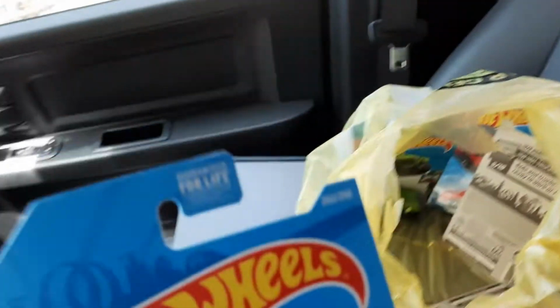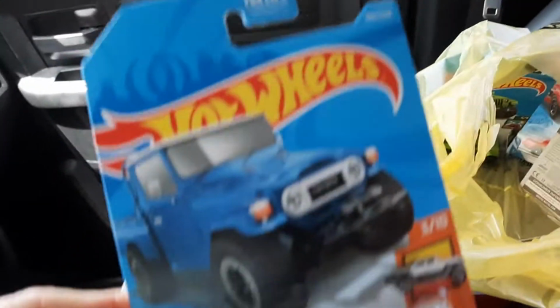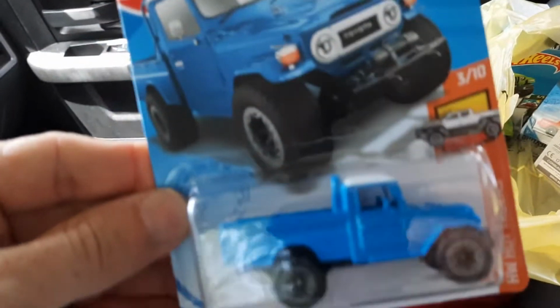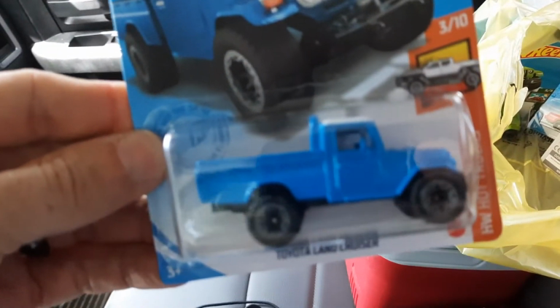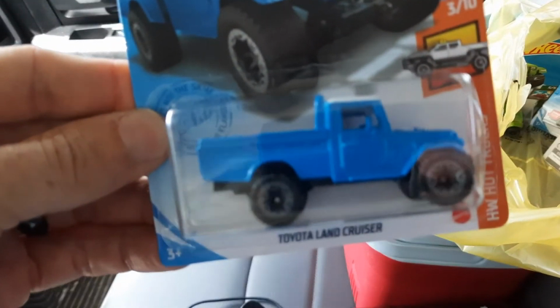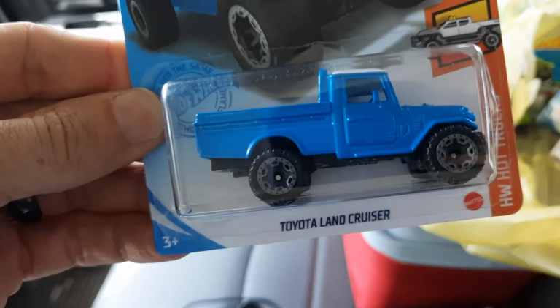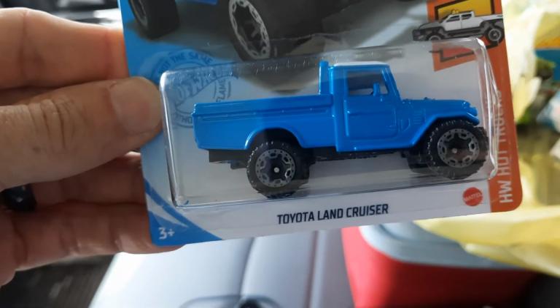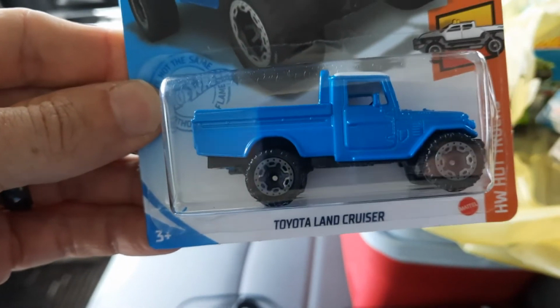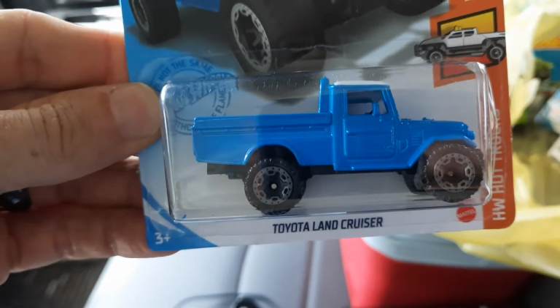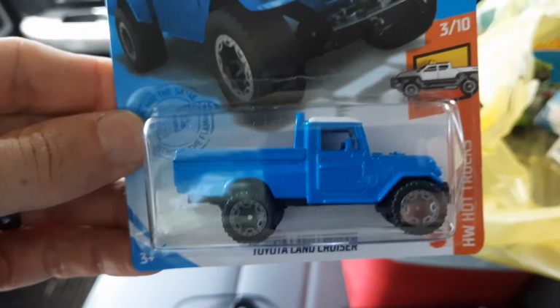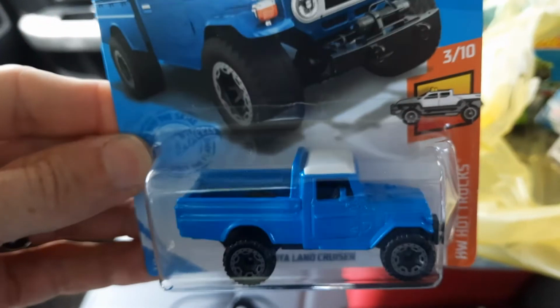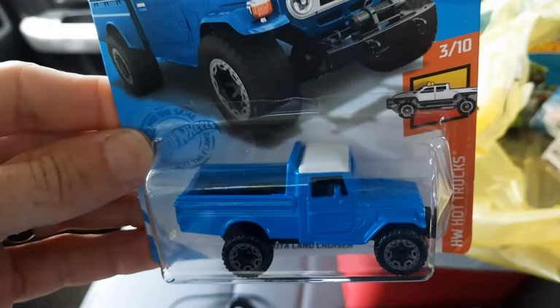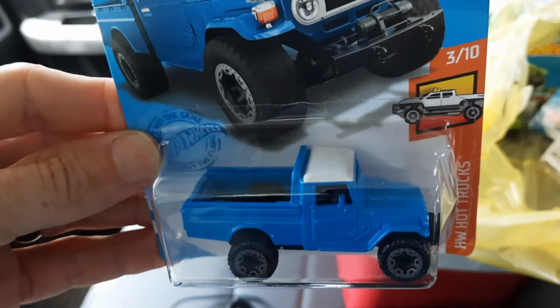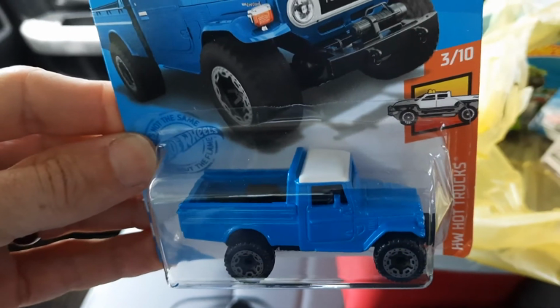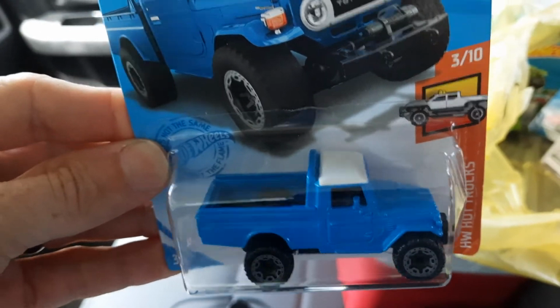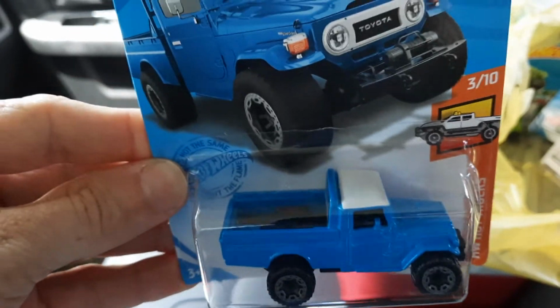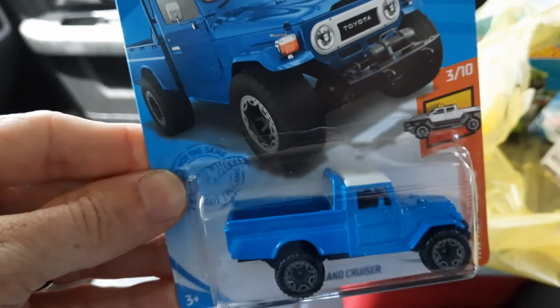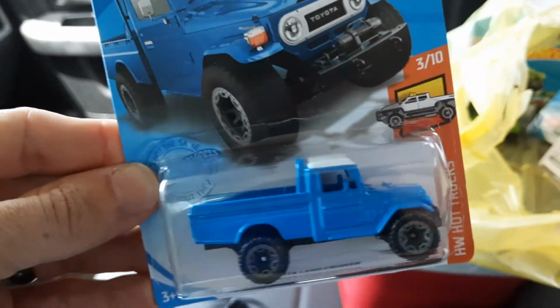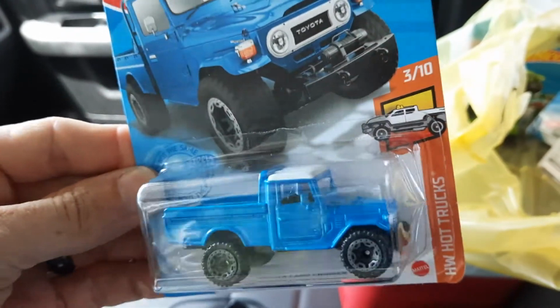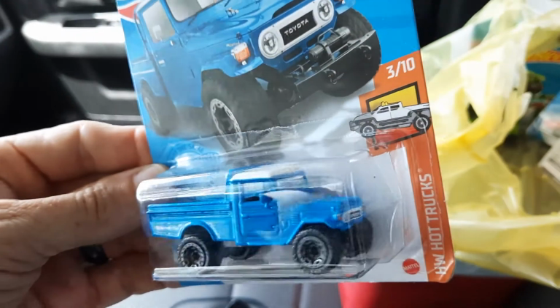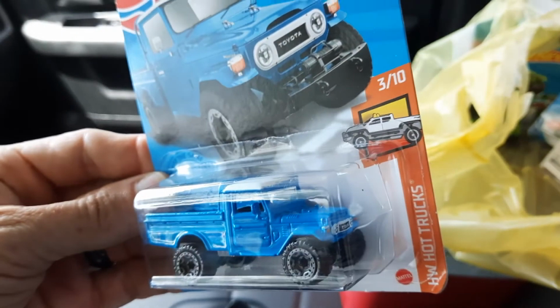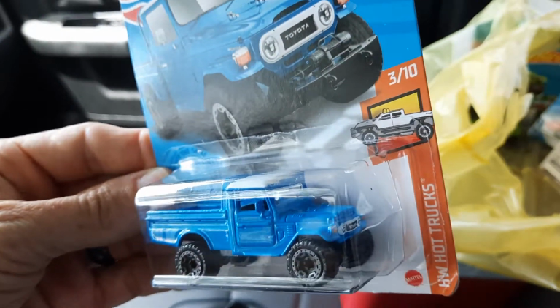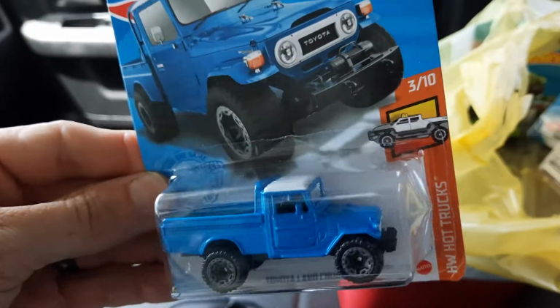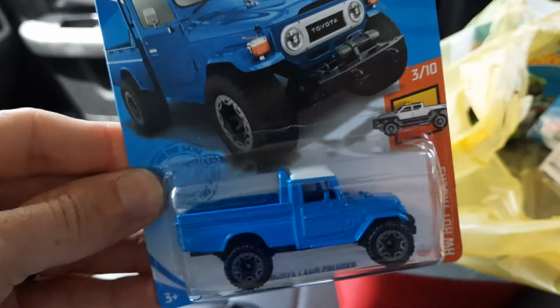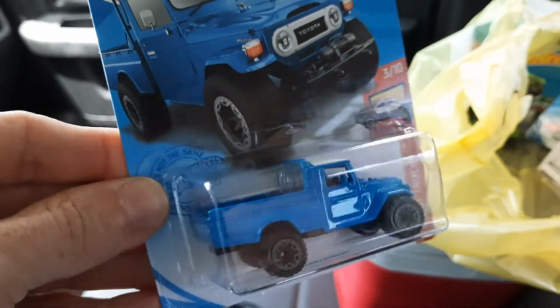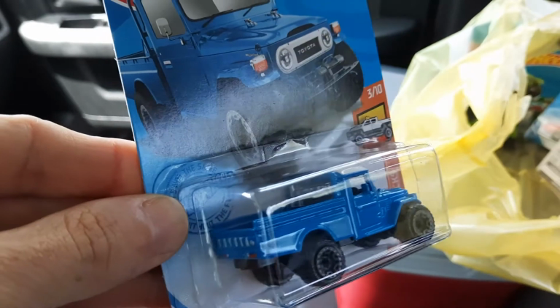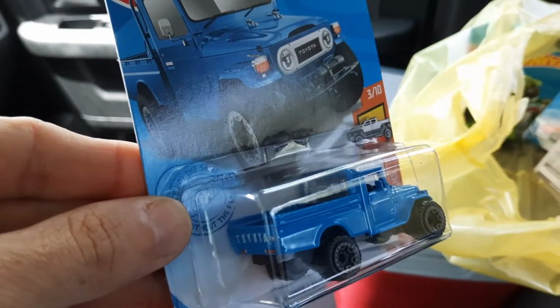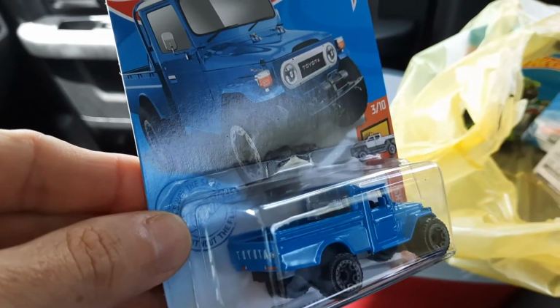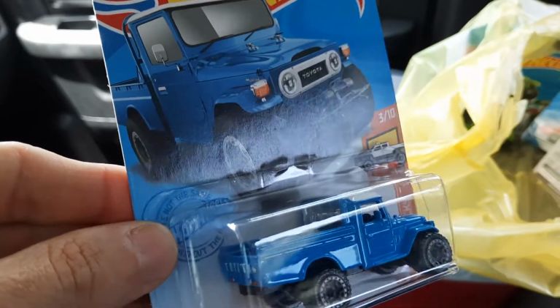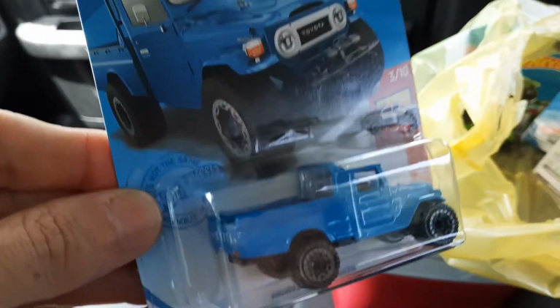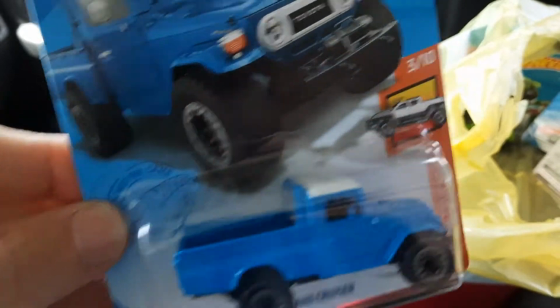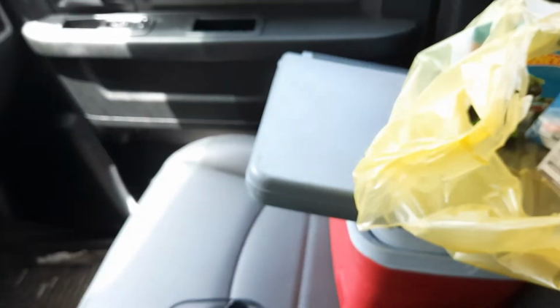Next one up is the Toyota Land Cruiser with the white top on it. That's a good one.